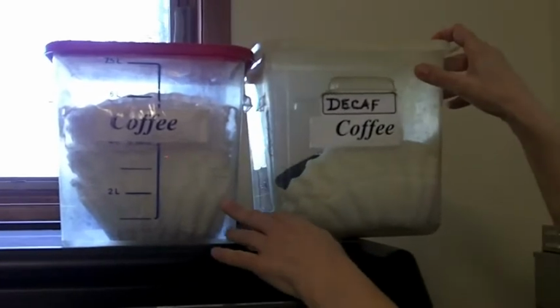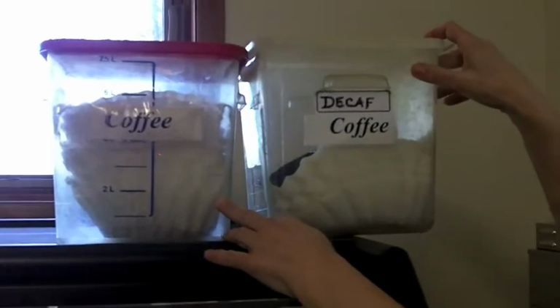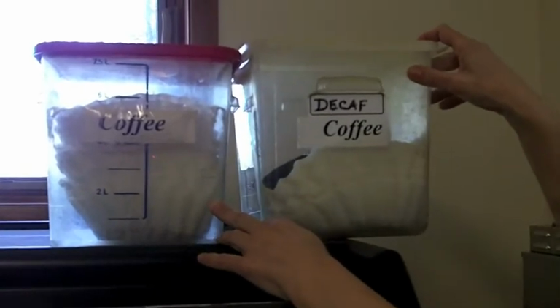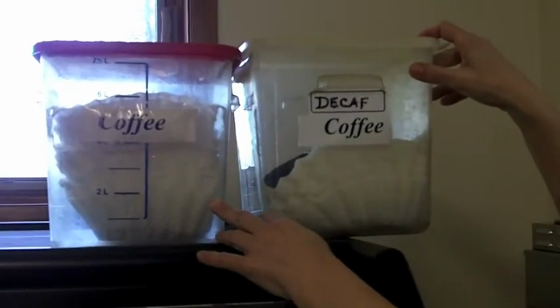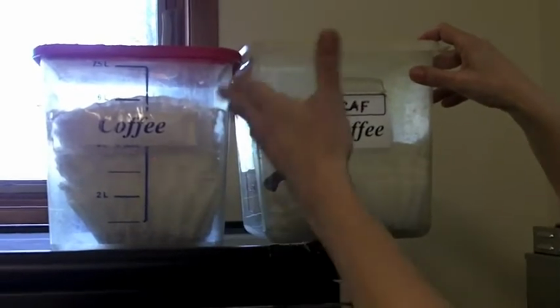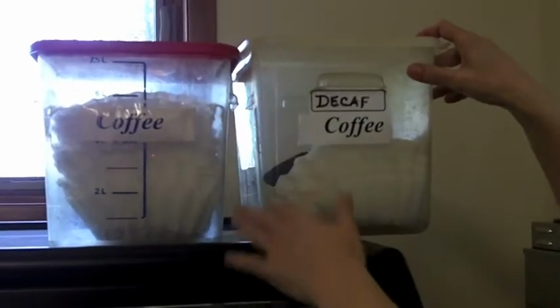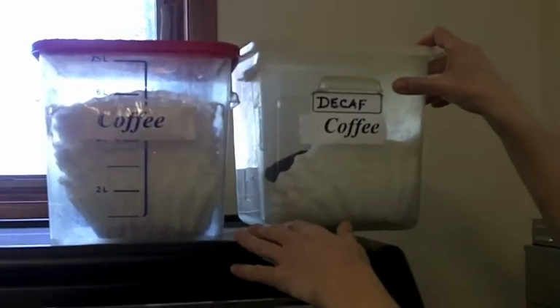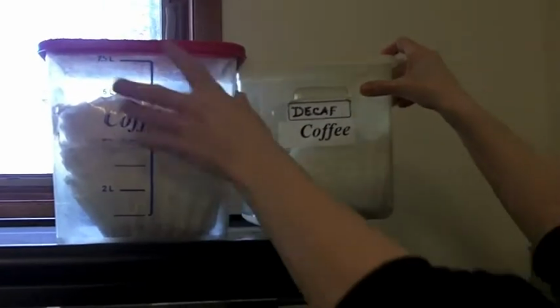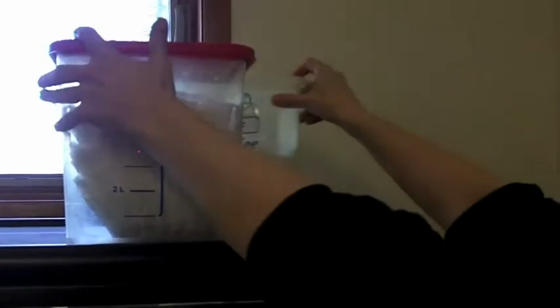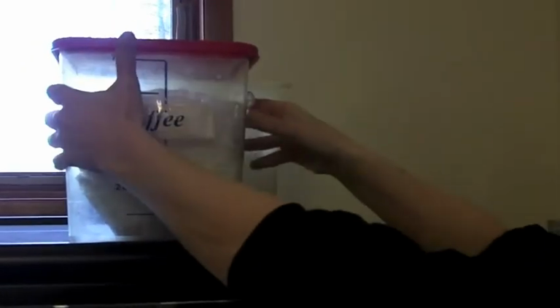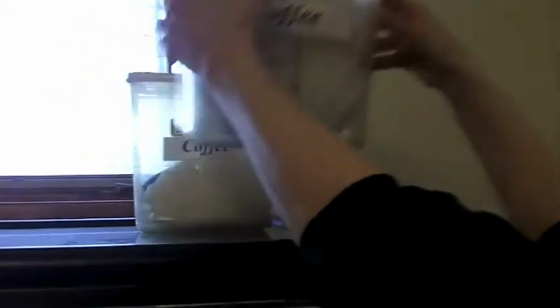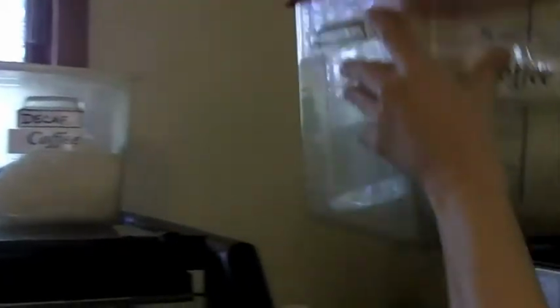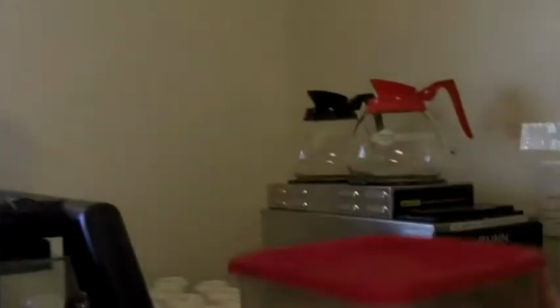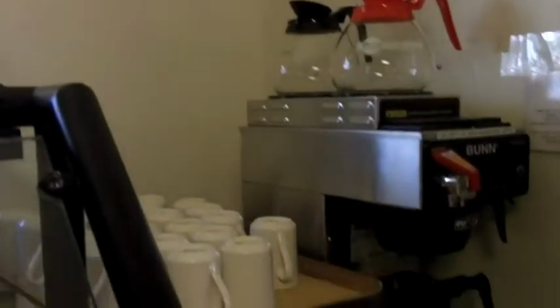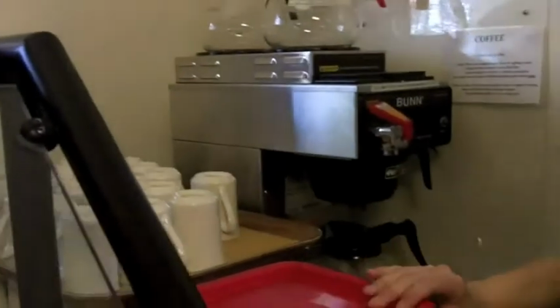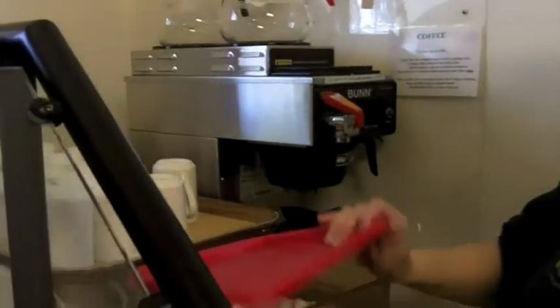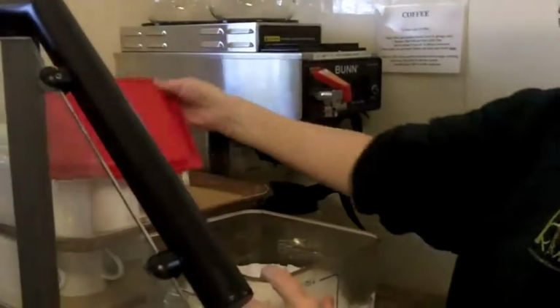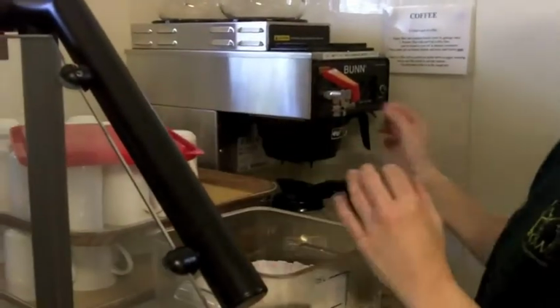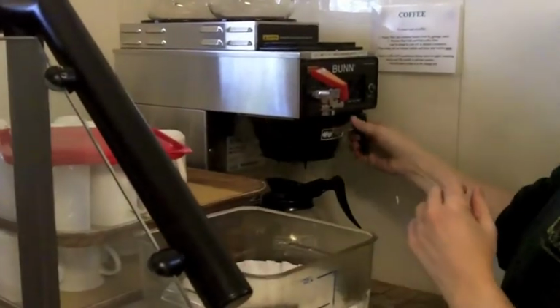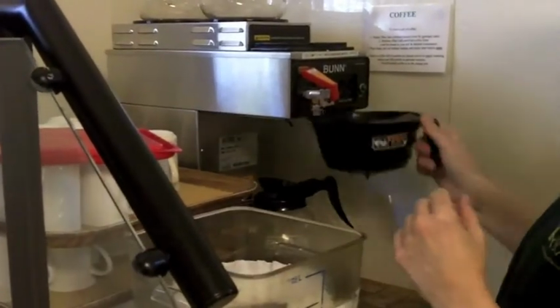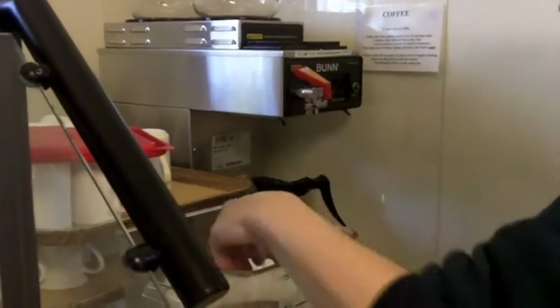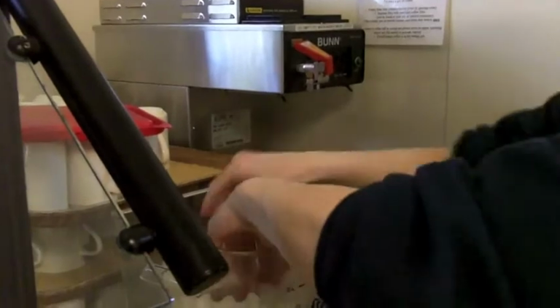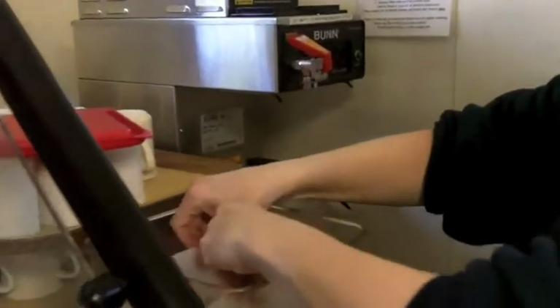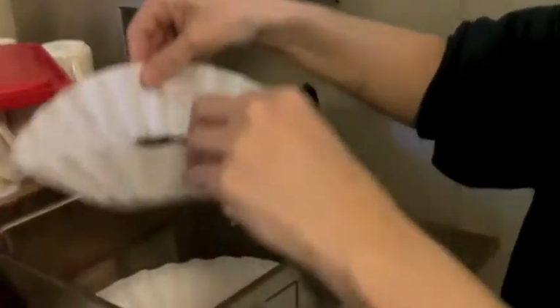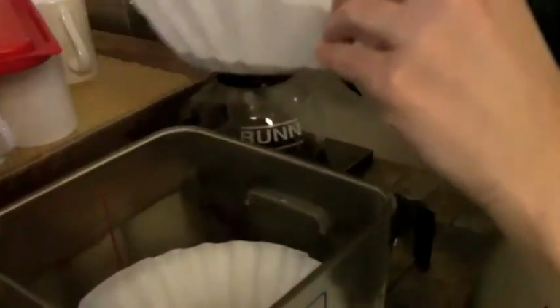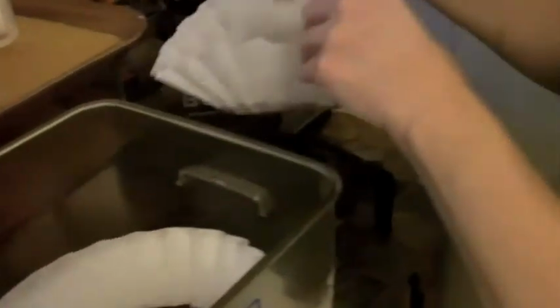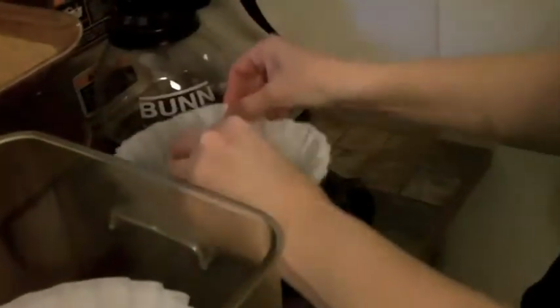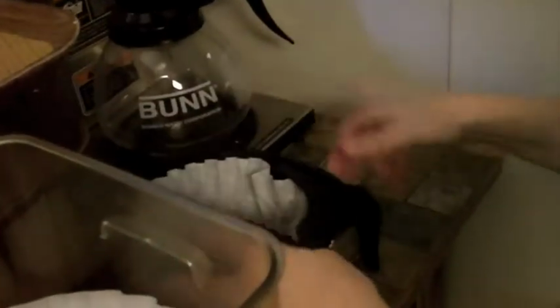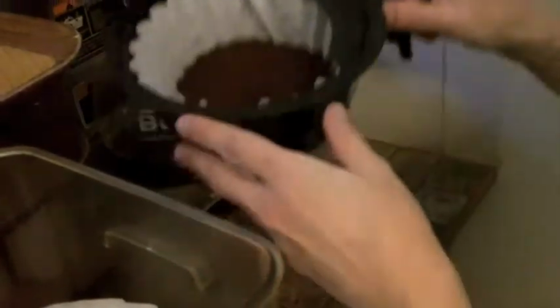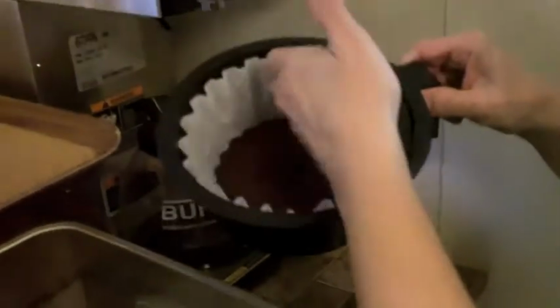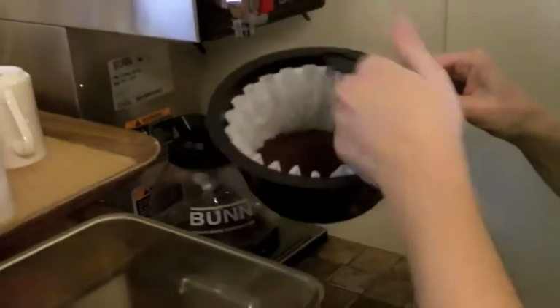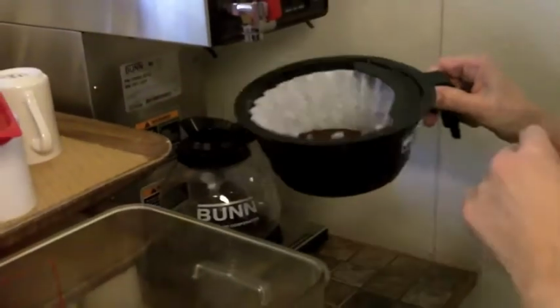All the coffee filters are already pre-measured, so you take a coffee filter out of here, and you take the filter out. You take one of these like so, put it in, and make sure the paper is under.